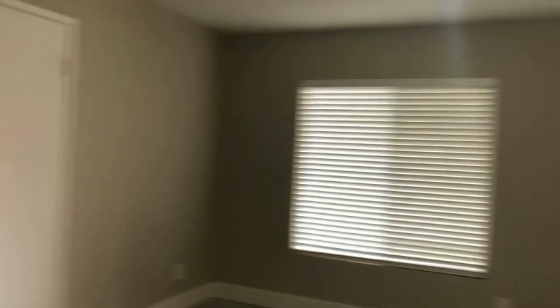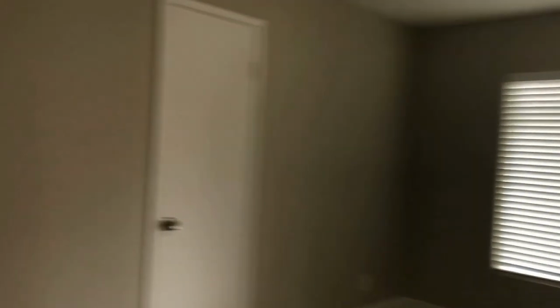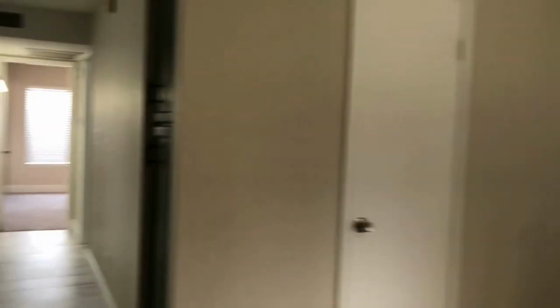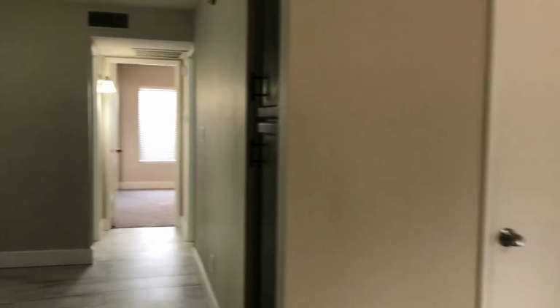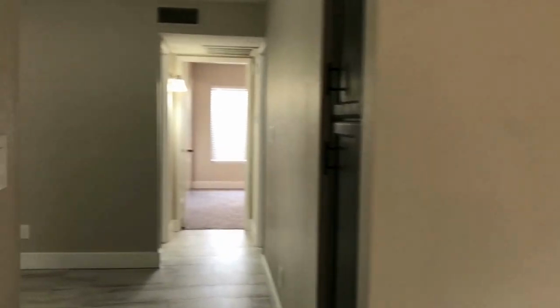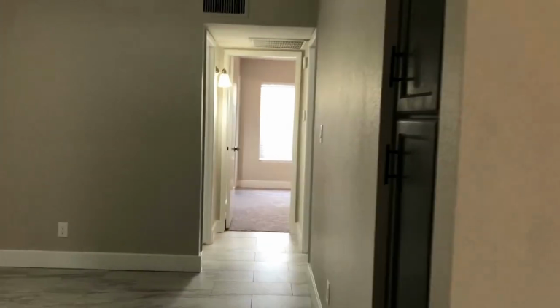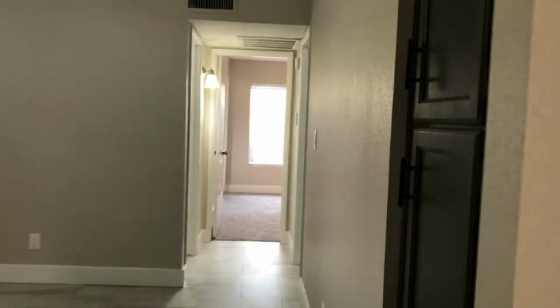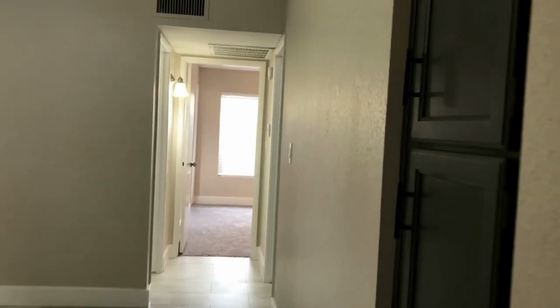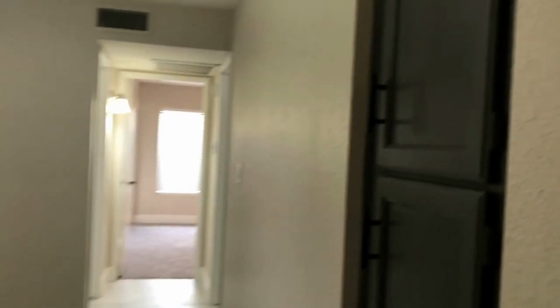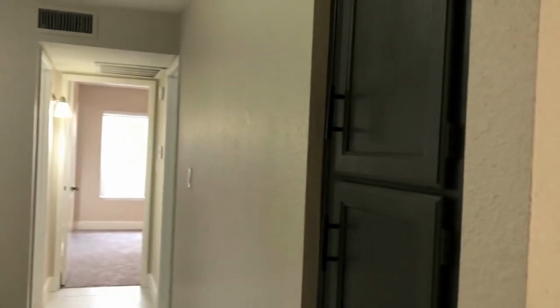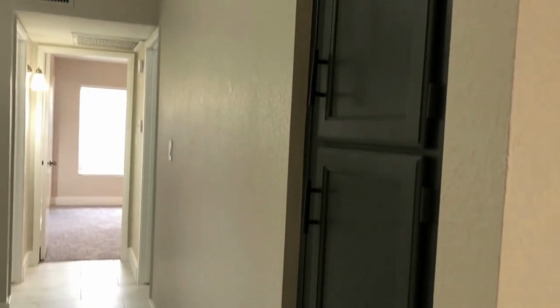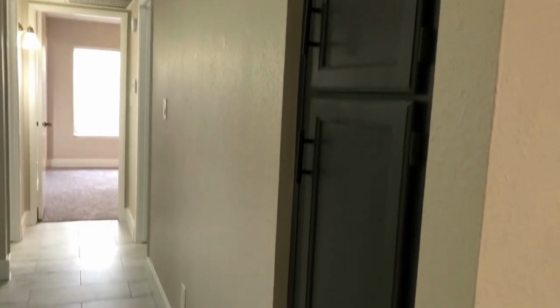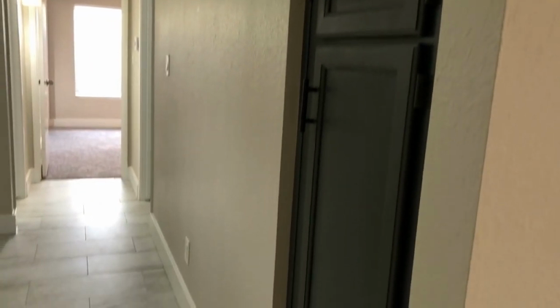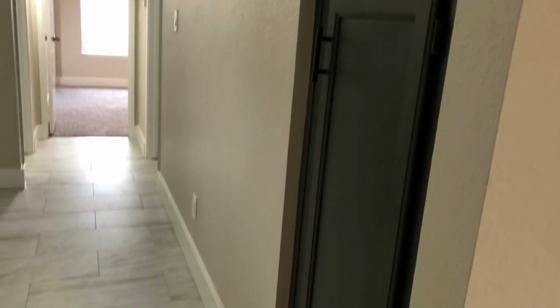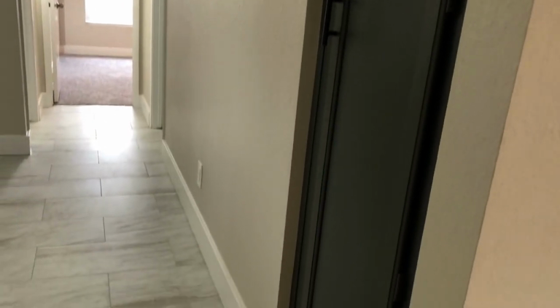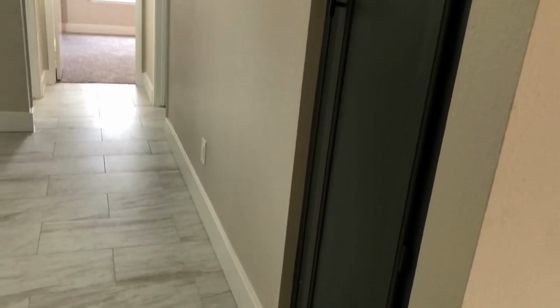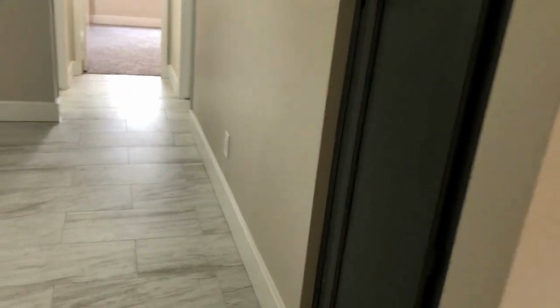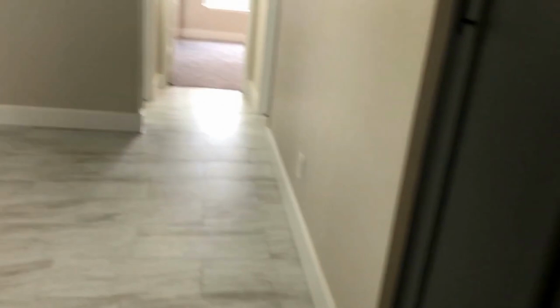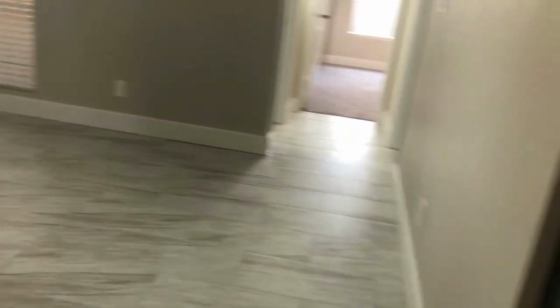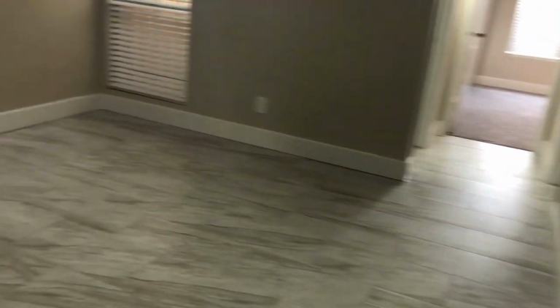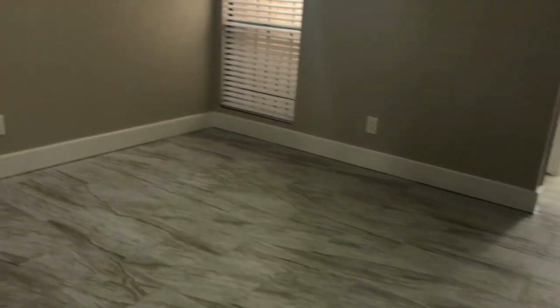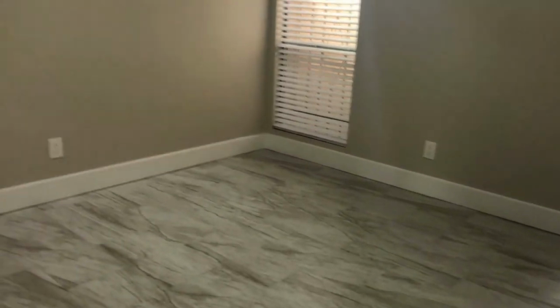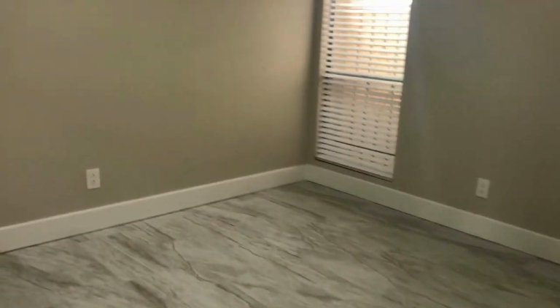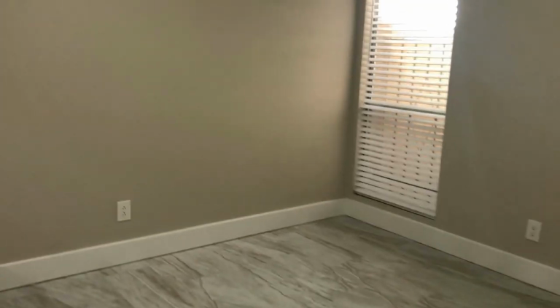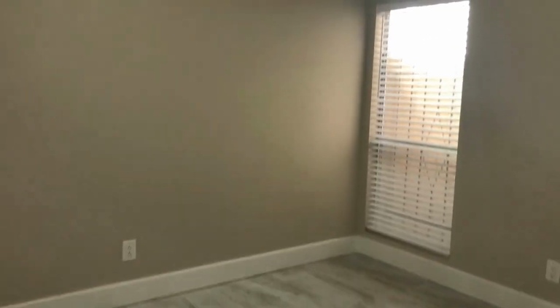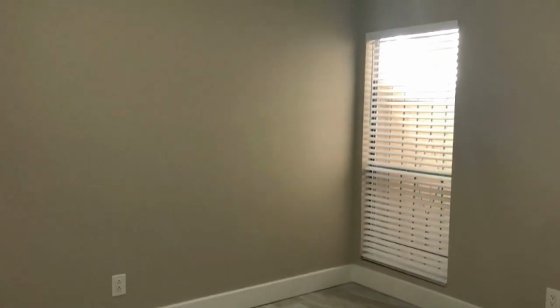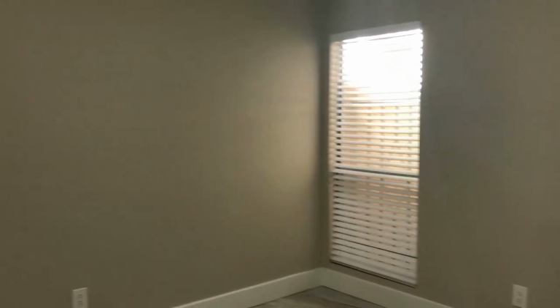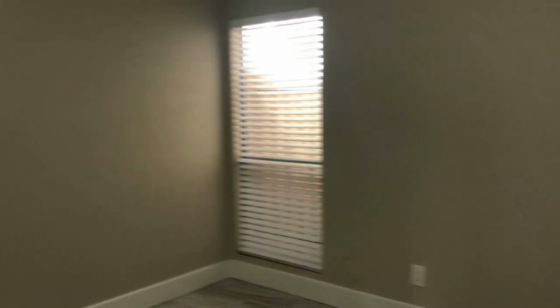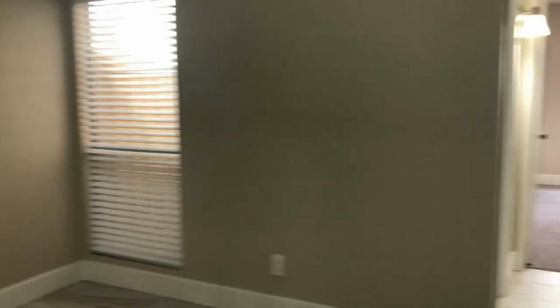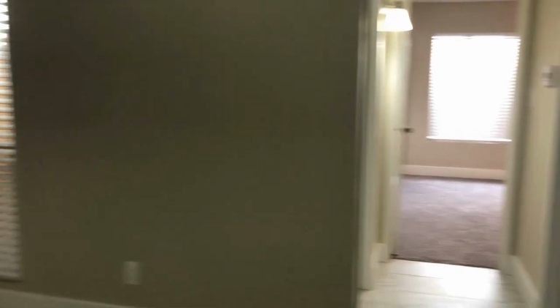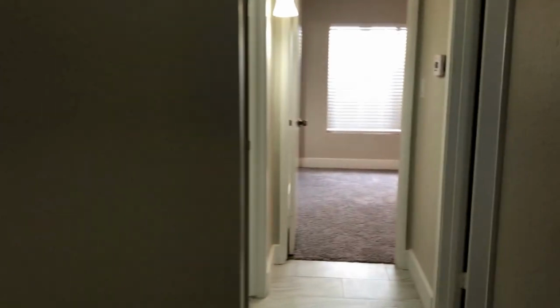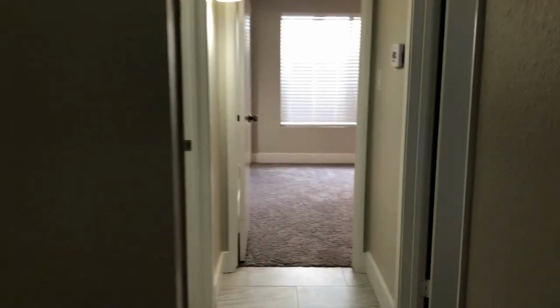We'll take you down the hall here. There's additional storage you'll find in the hallway — plenty of space for storing everything you may need. And there's a window off of the dining area that gives it lots of natural bright light.